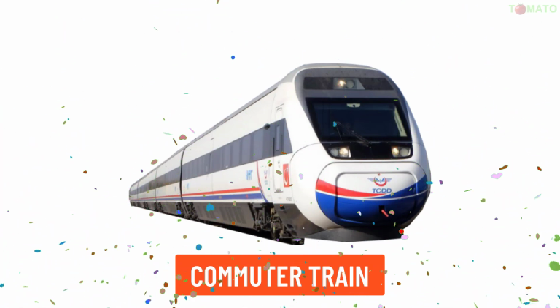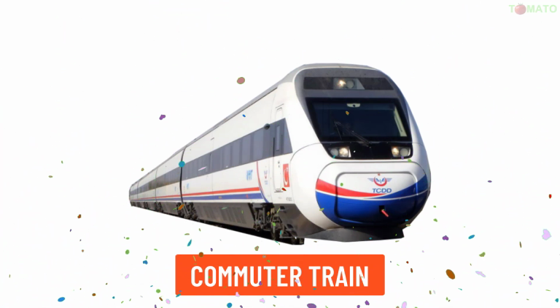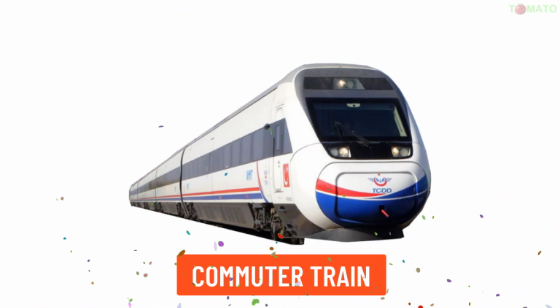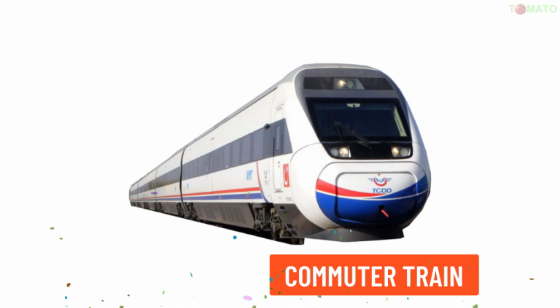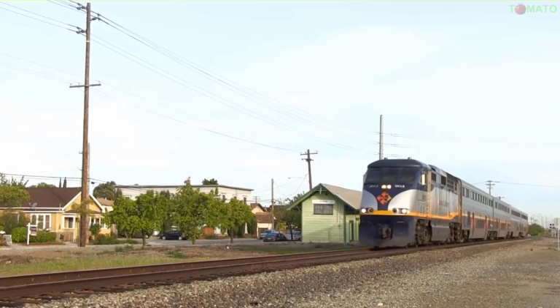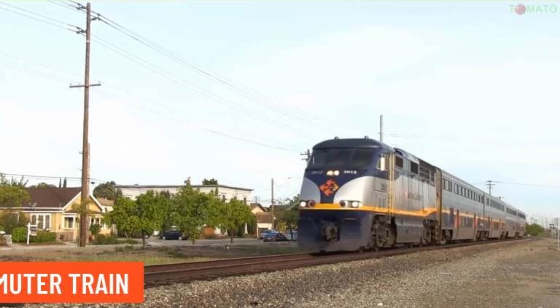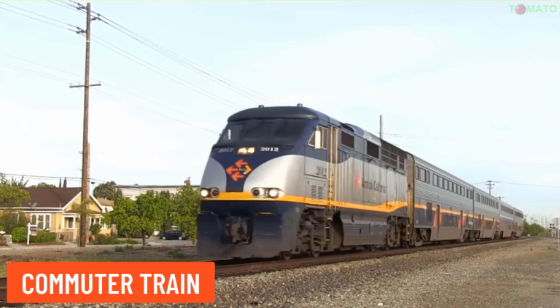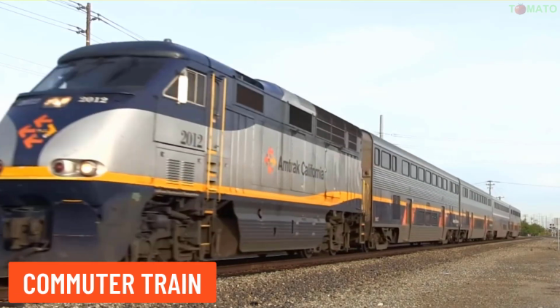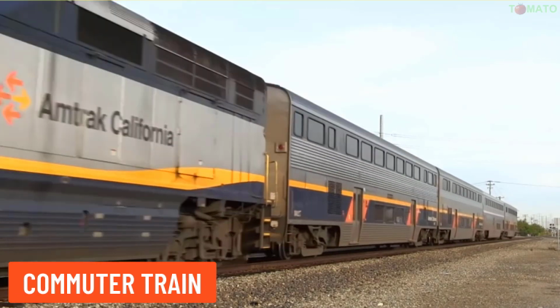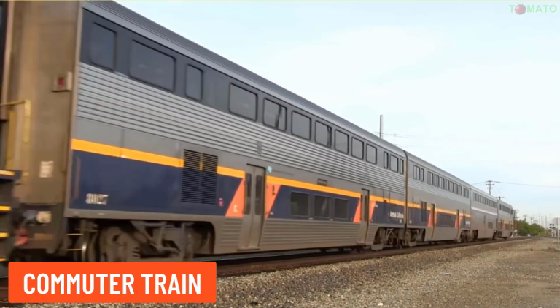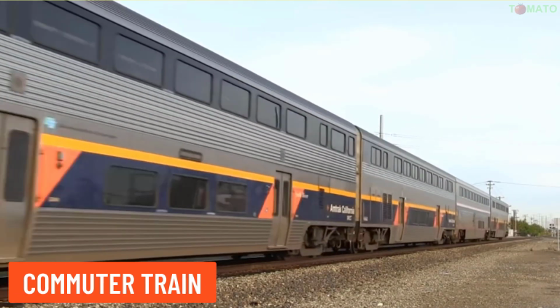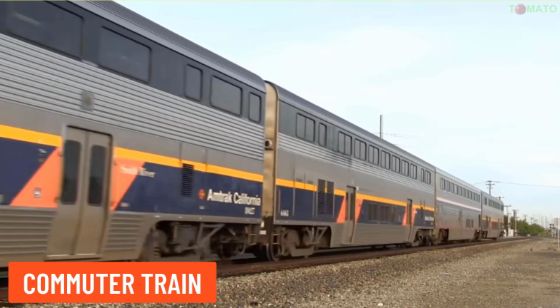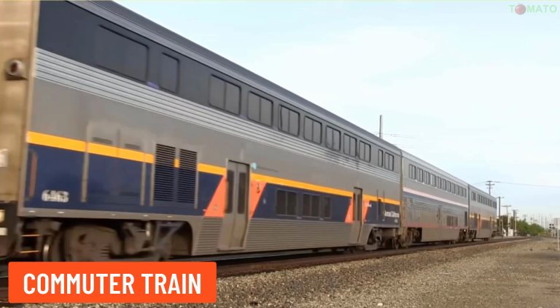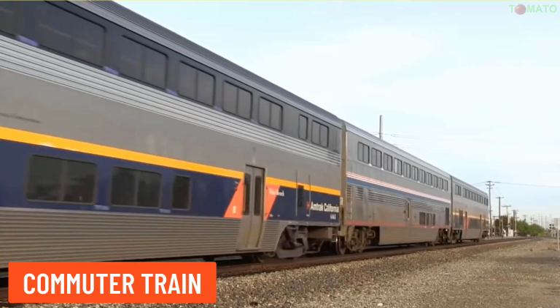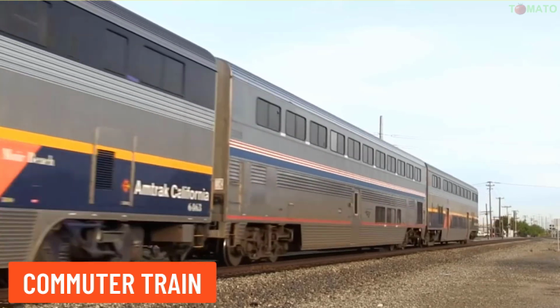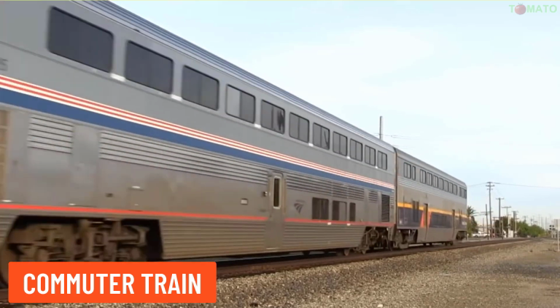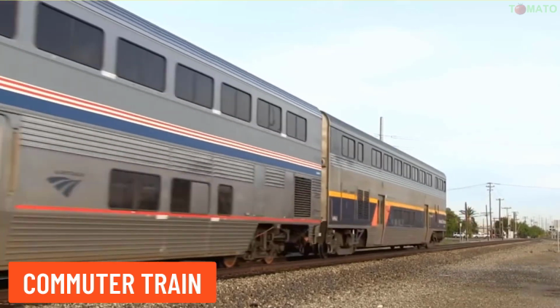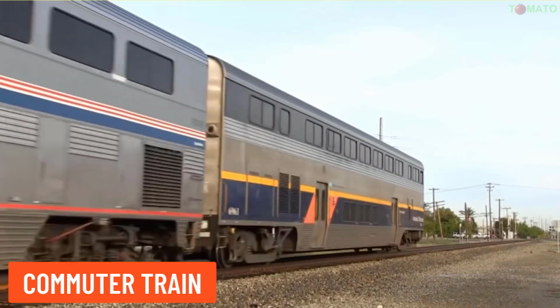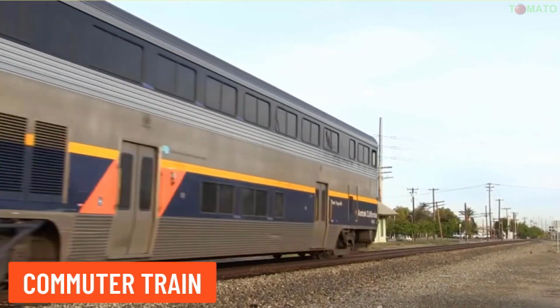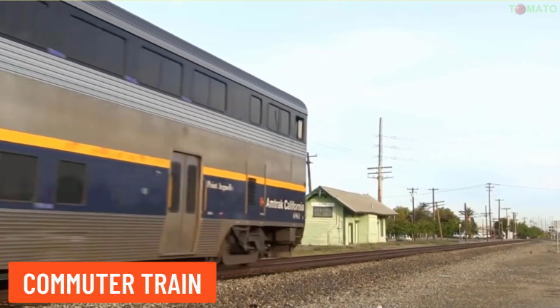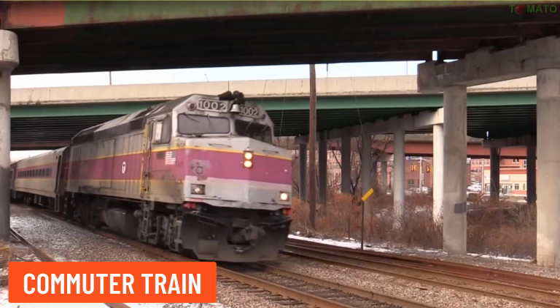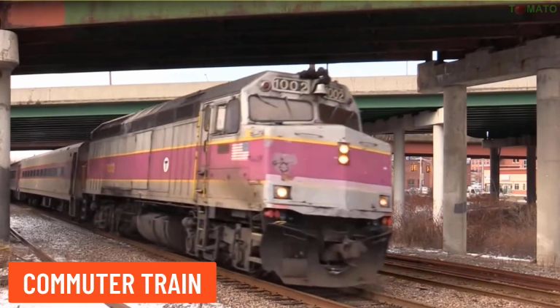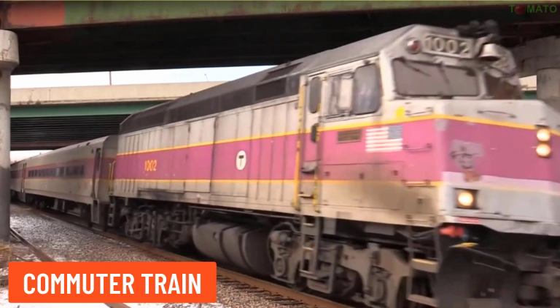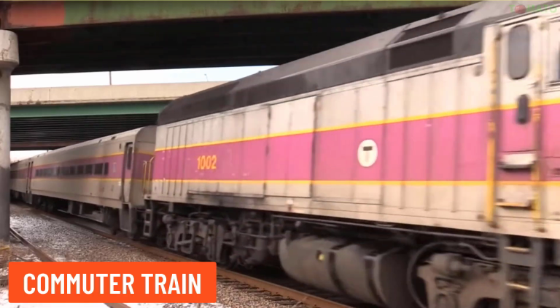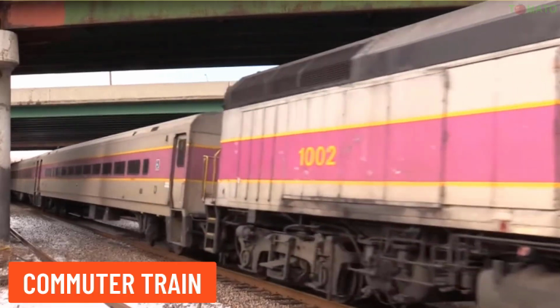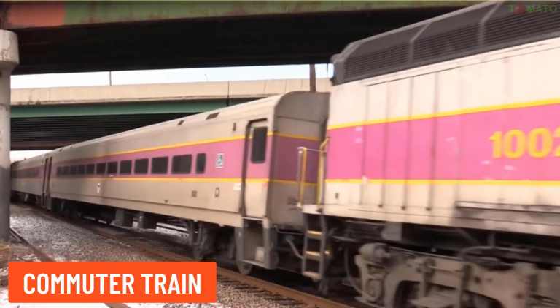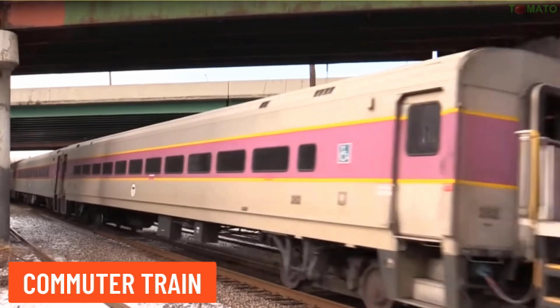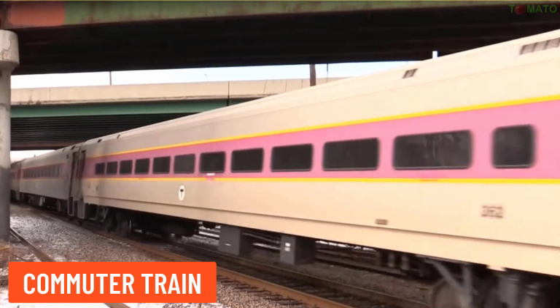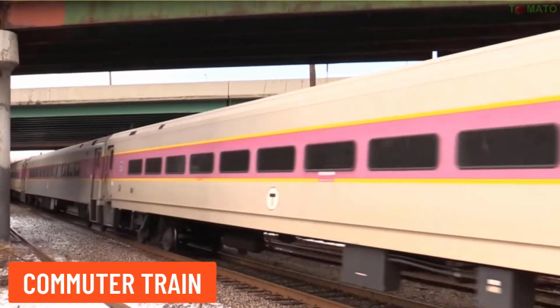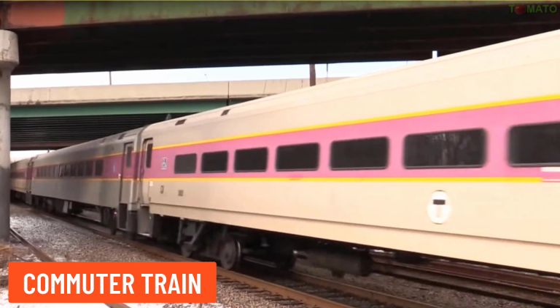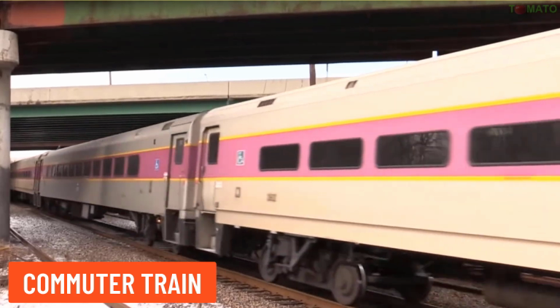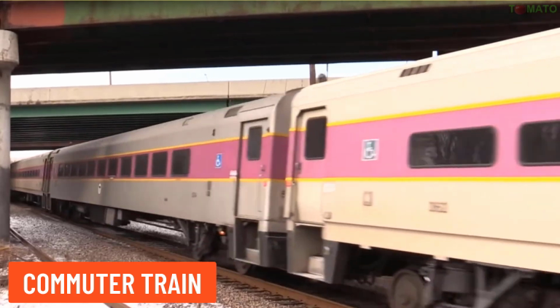Commuter train — this train is primarily used to transport passengers from suburban areas to the city center, serving daily commuters.